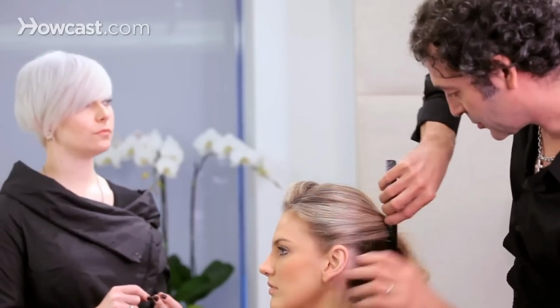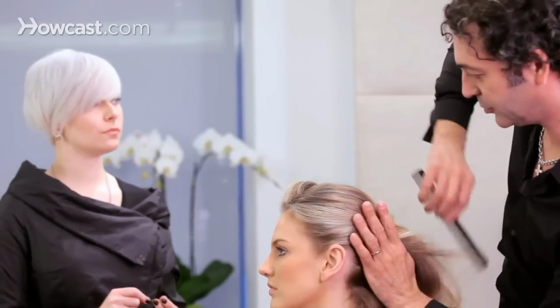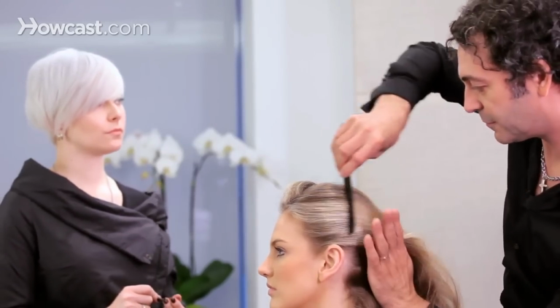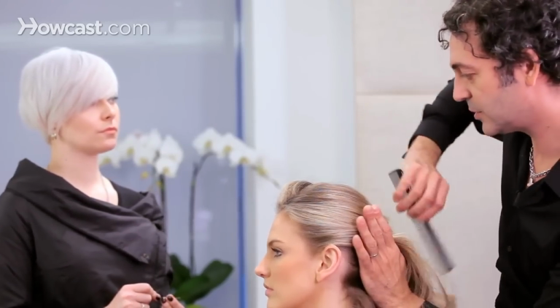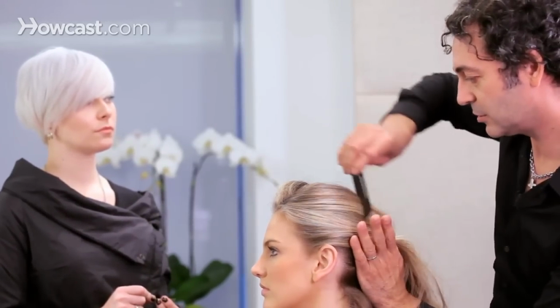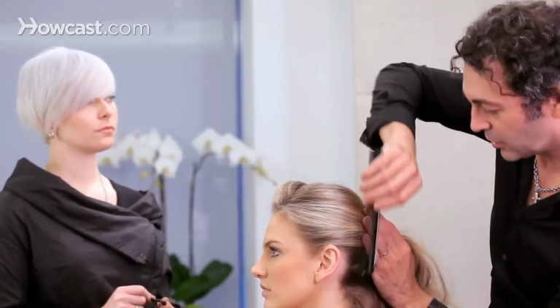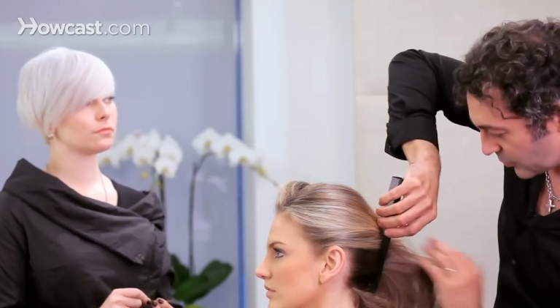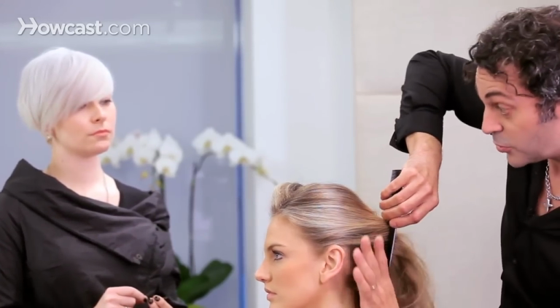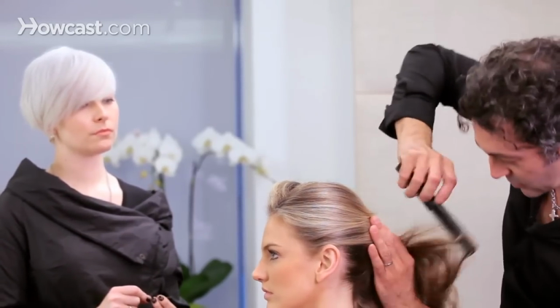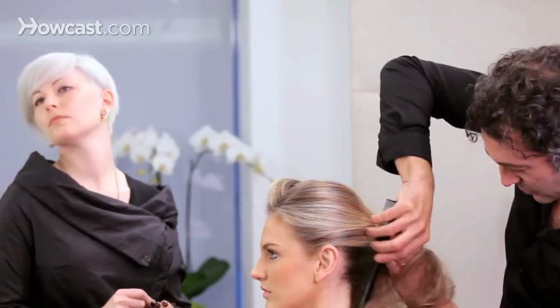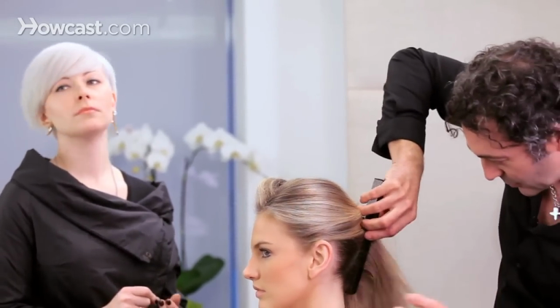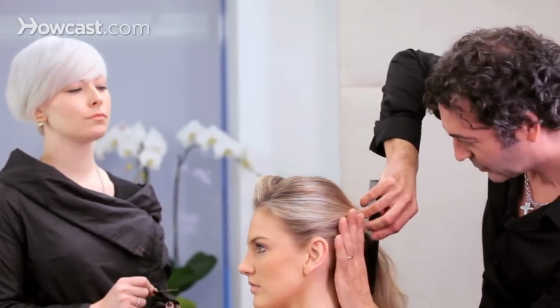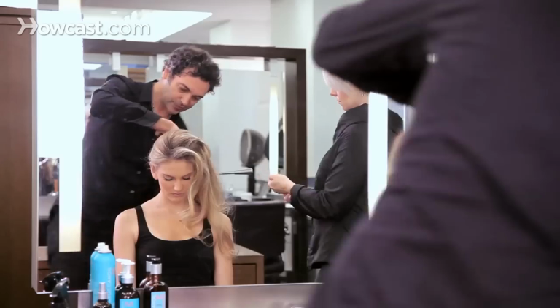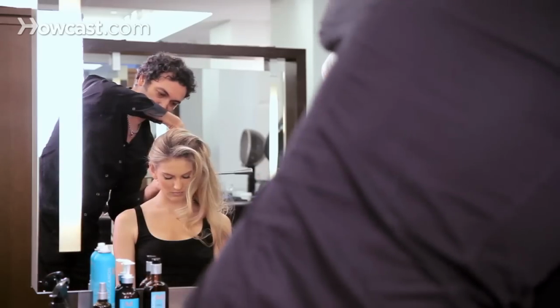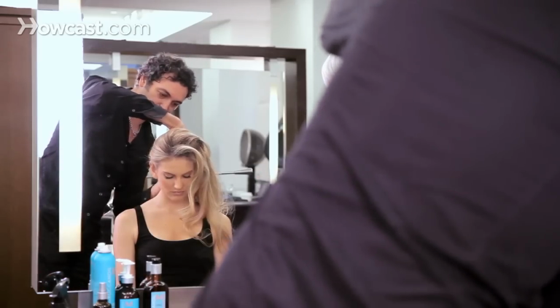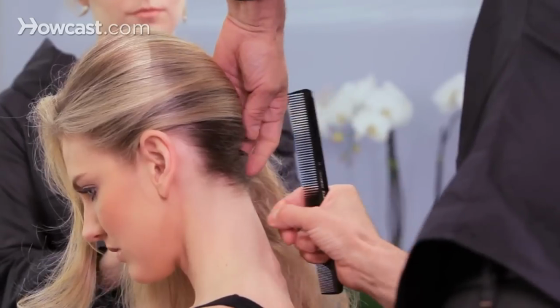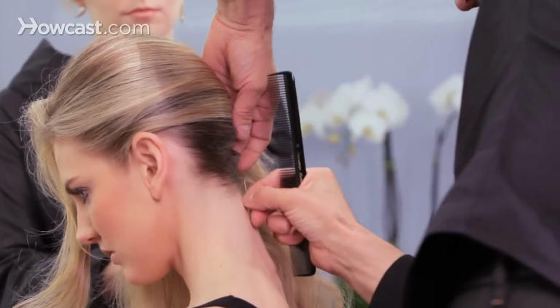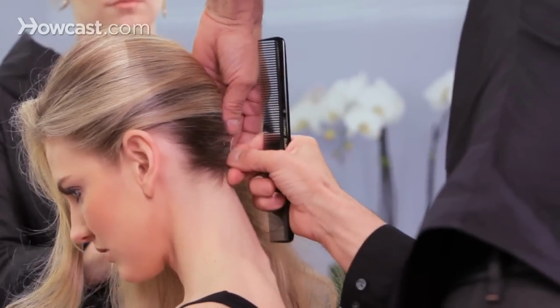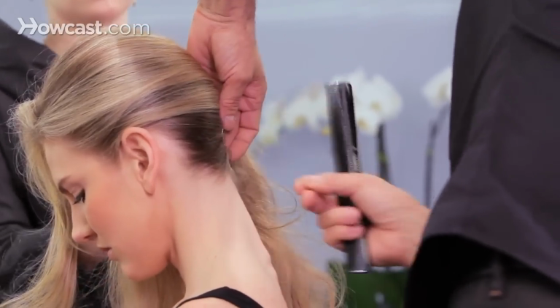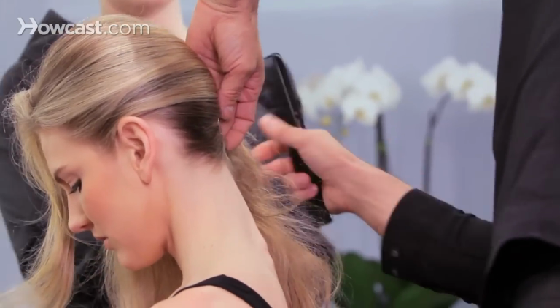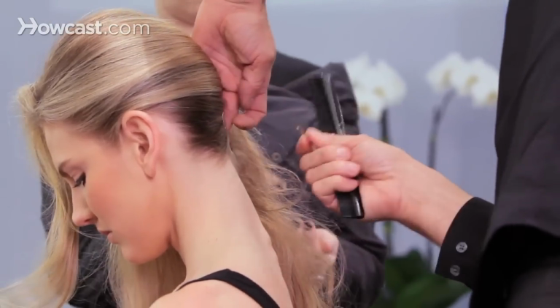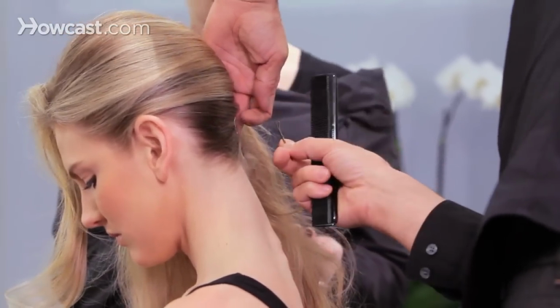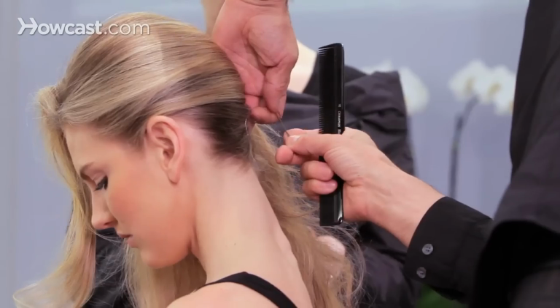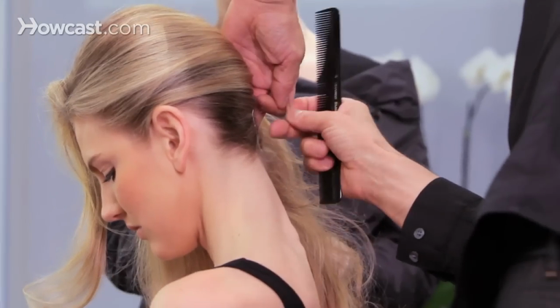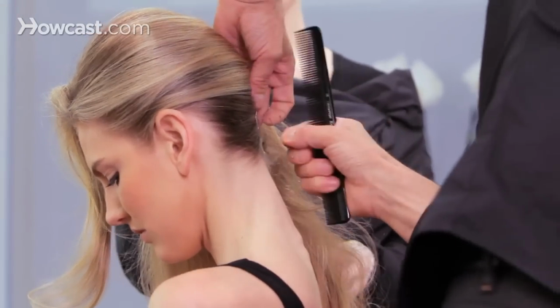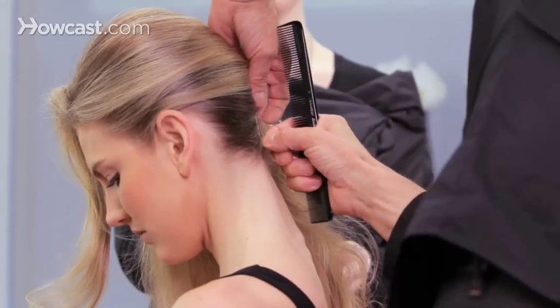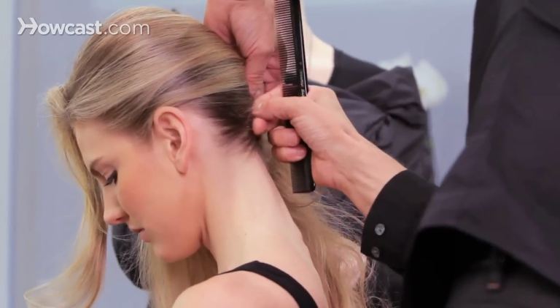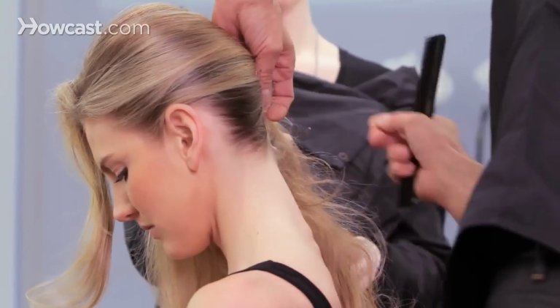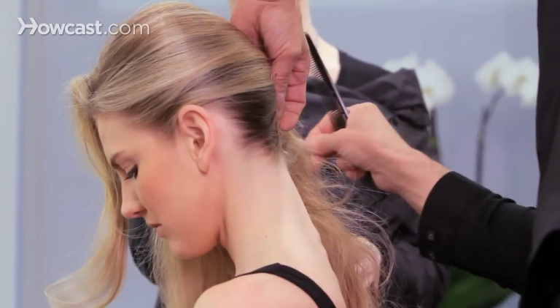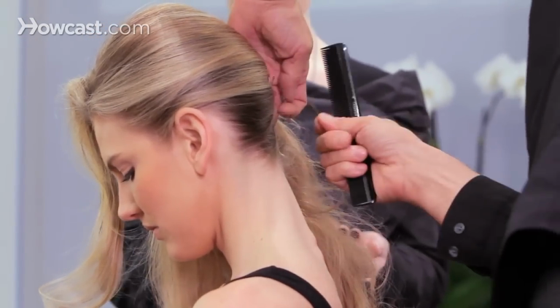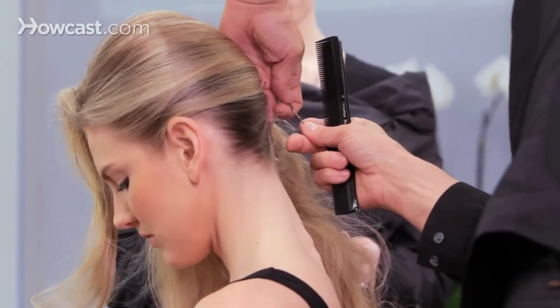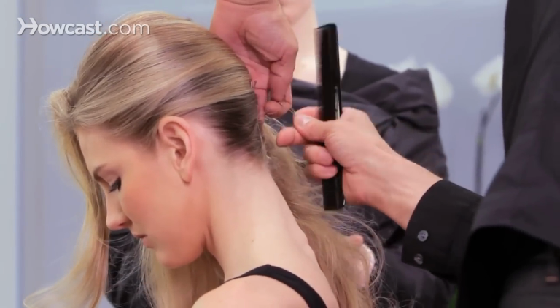So we'll do a little French twist with a twist. We'll start with a straight line at the bottom with flat bobby pins, making your way up for a little structure into your hair.